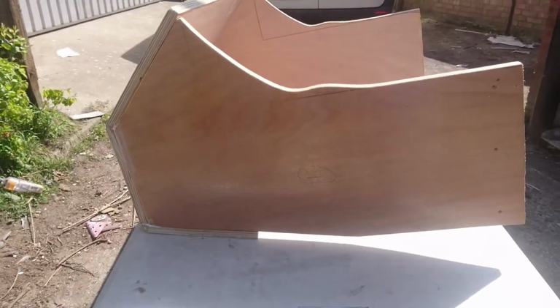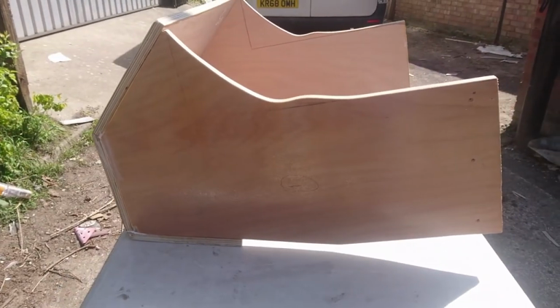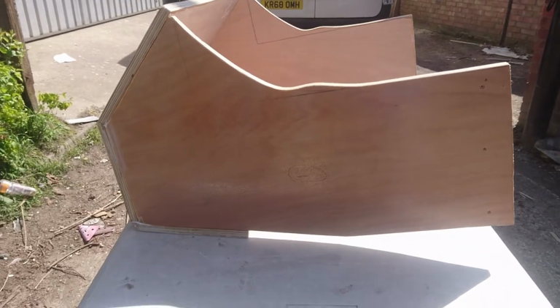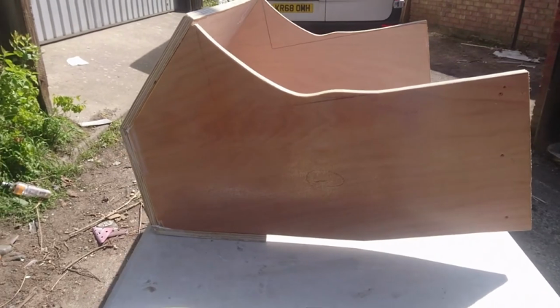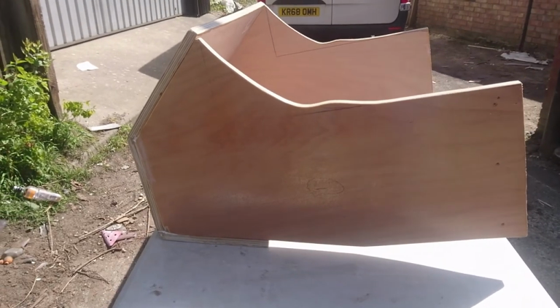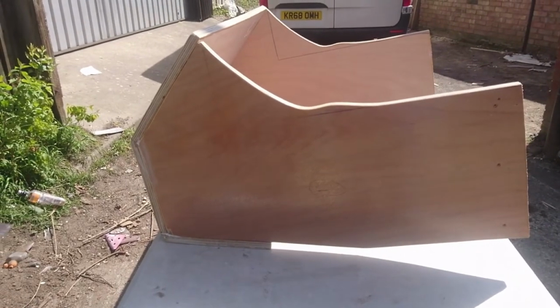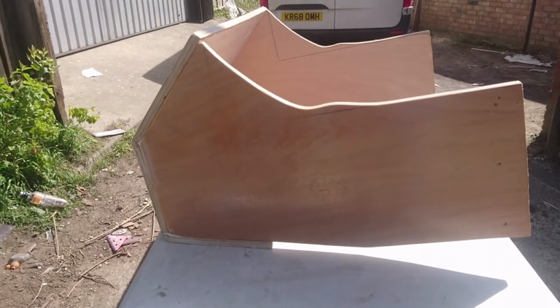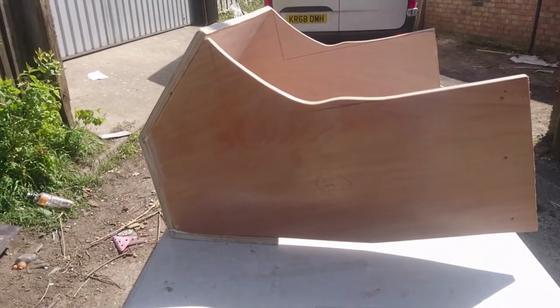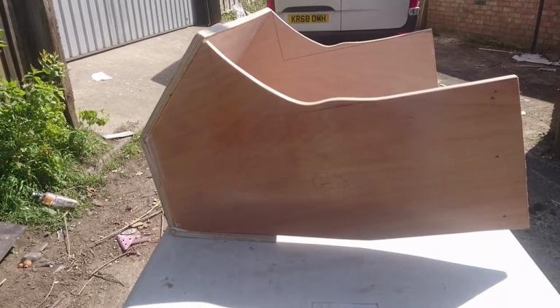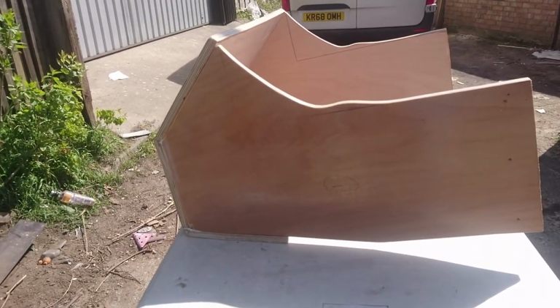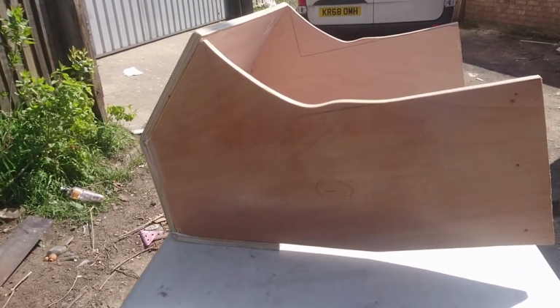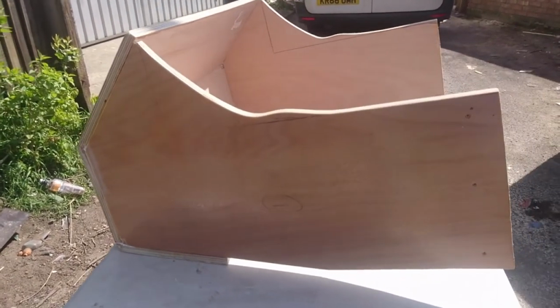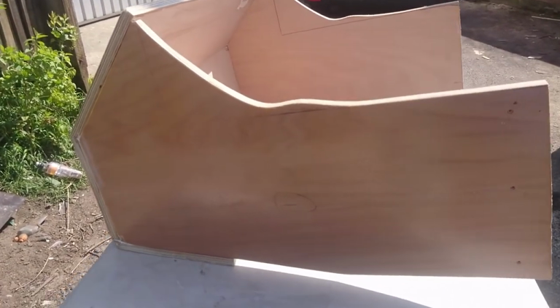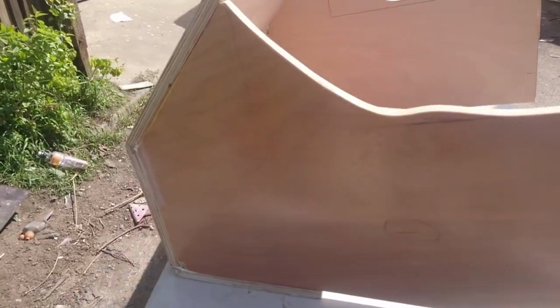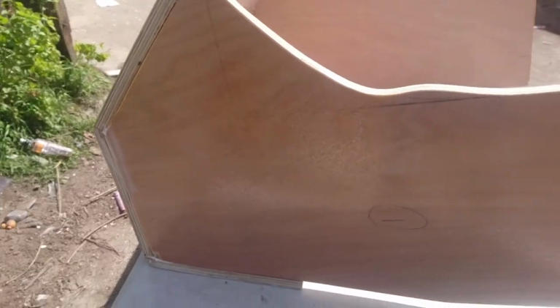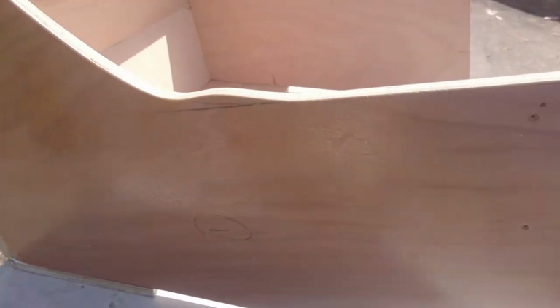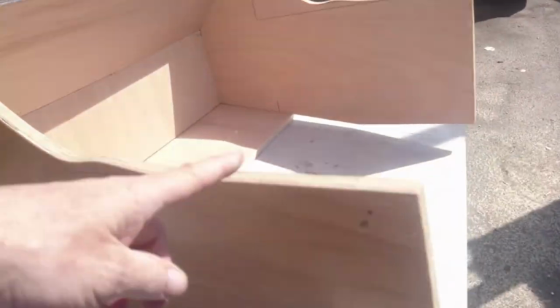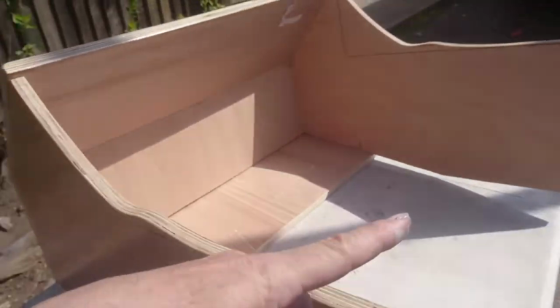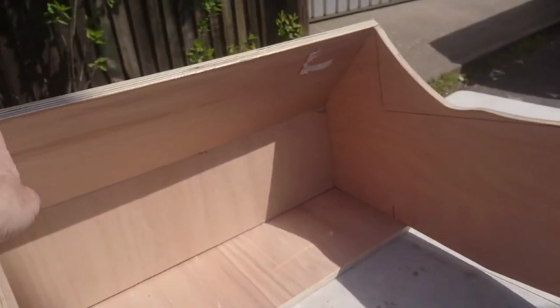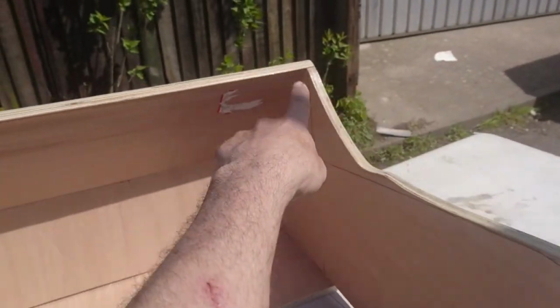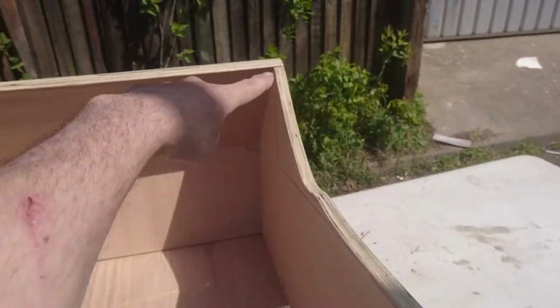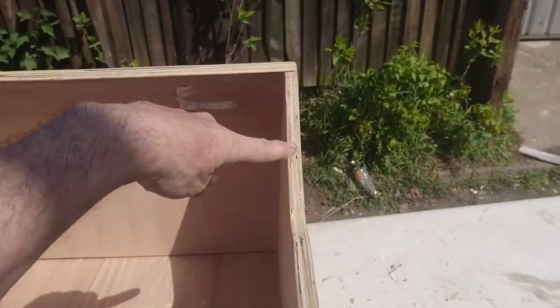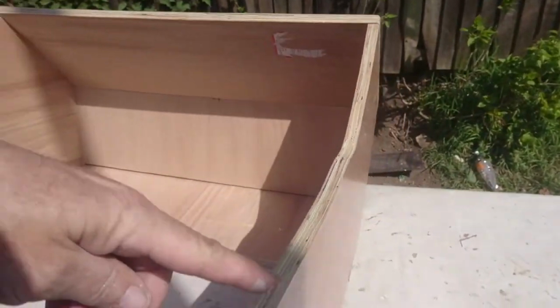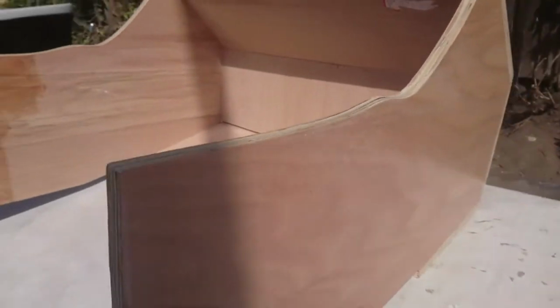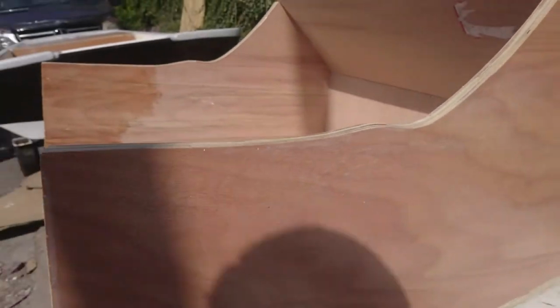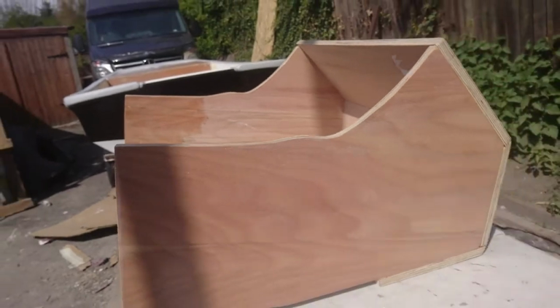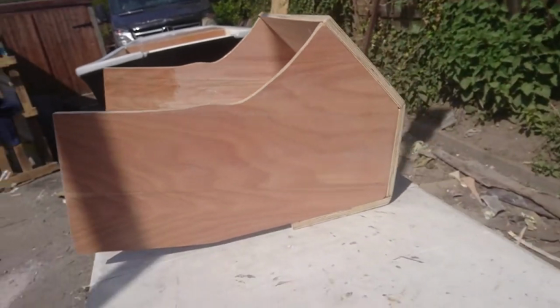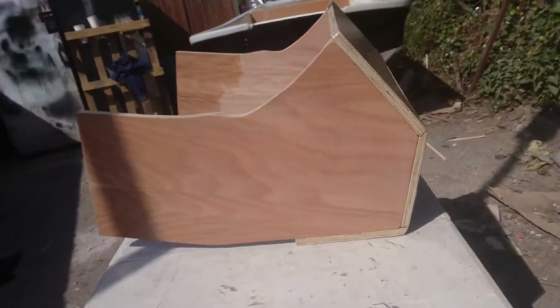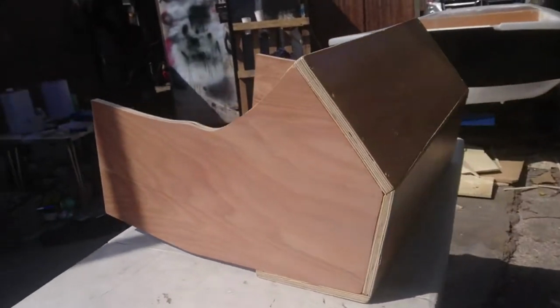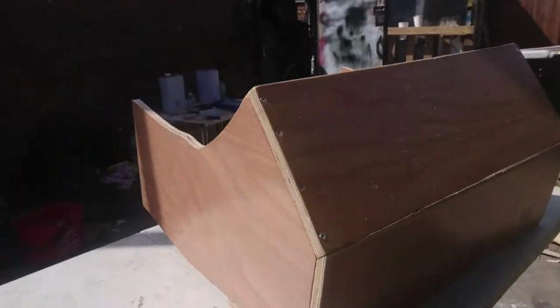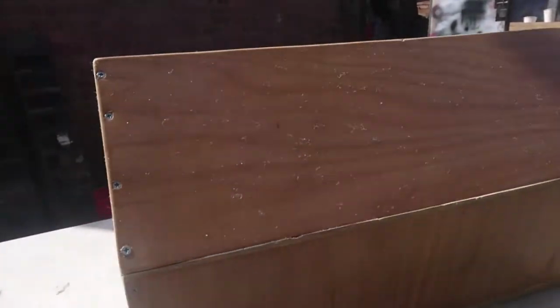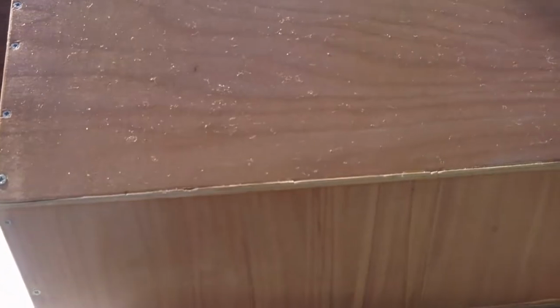I've run out of material now, used up all the resin I was able to make. So I've coated the outside at least — that side, the top edge, down this edge, this side, and the two top bits.